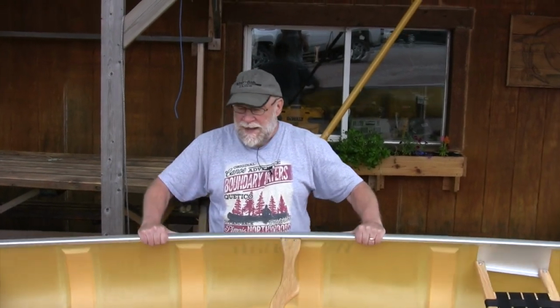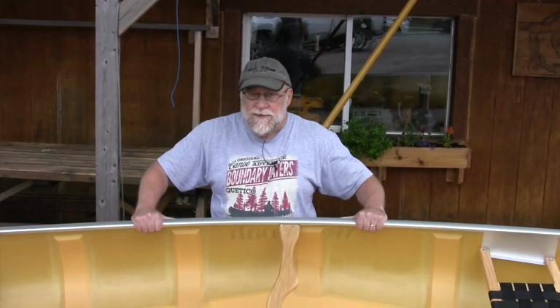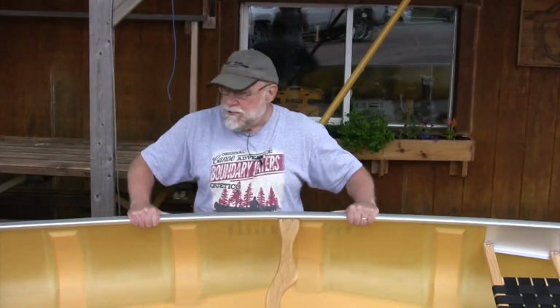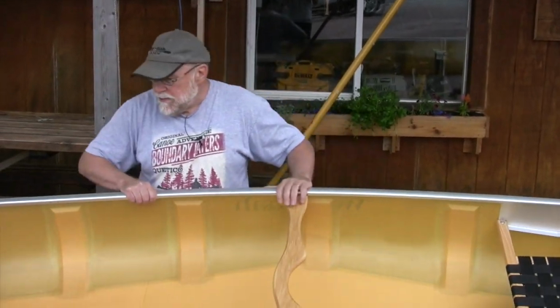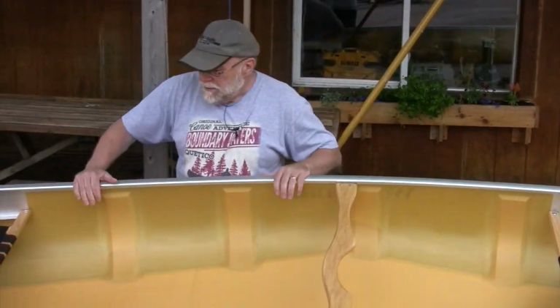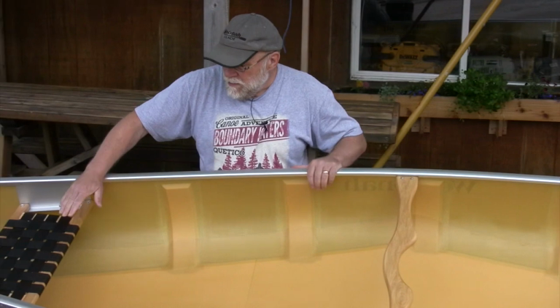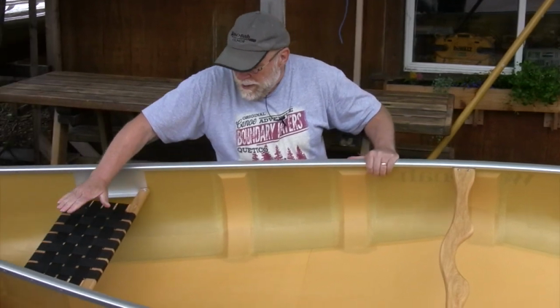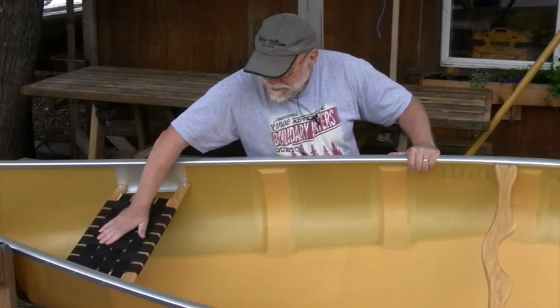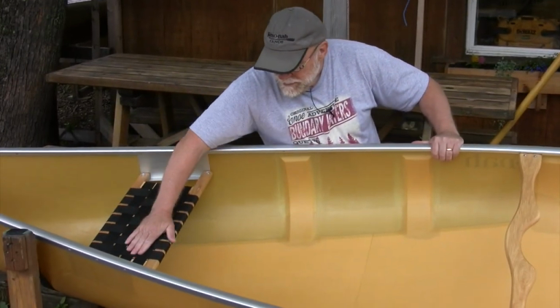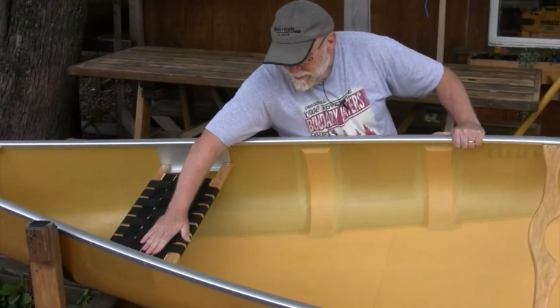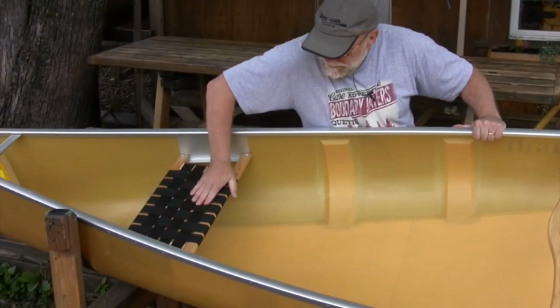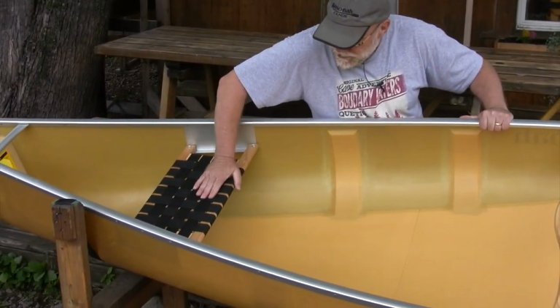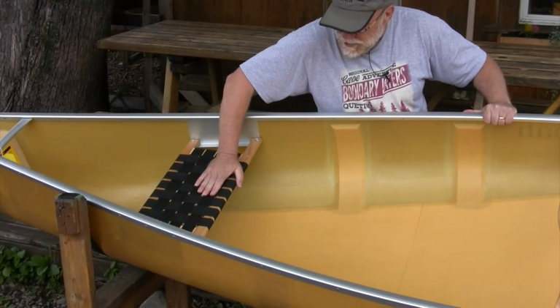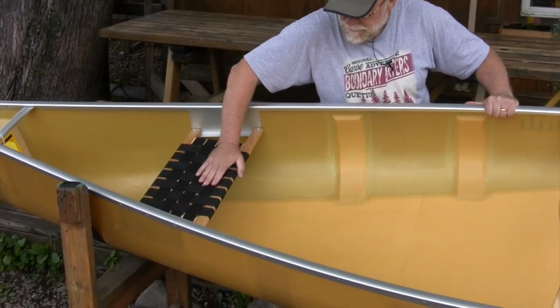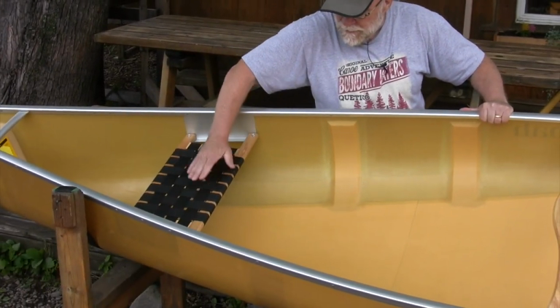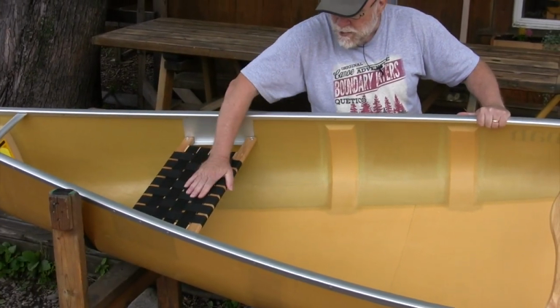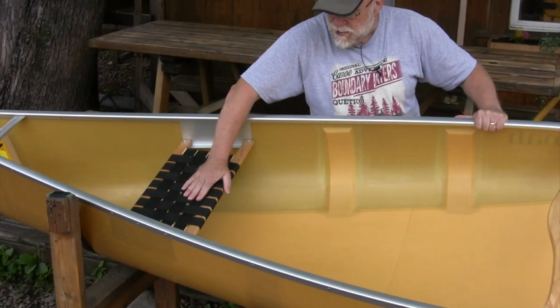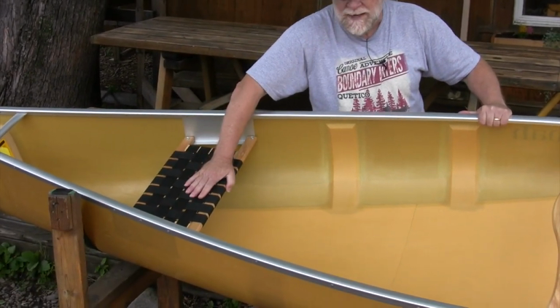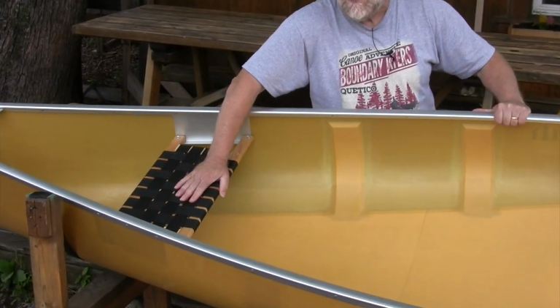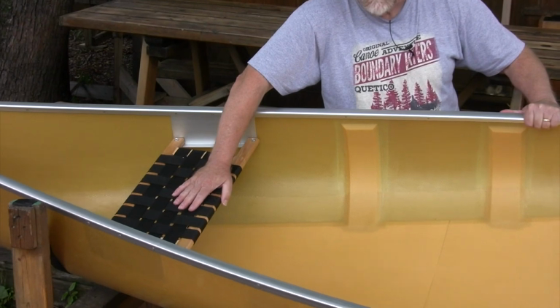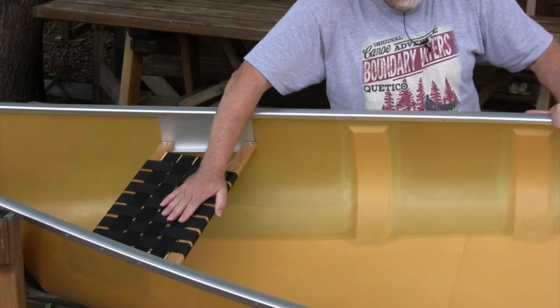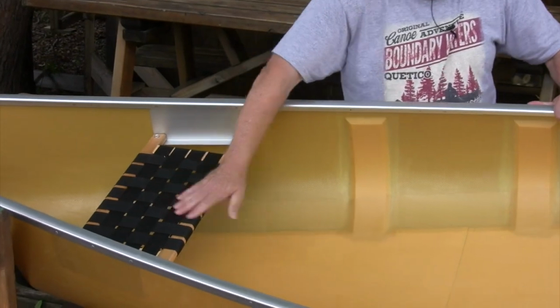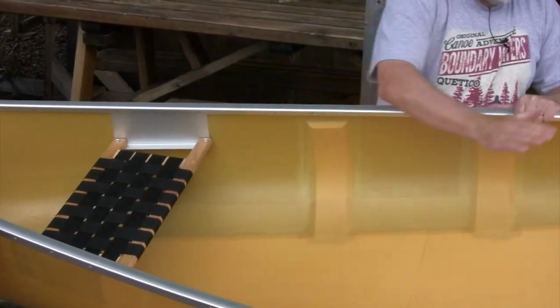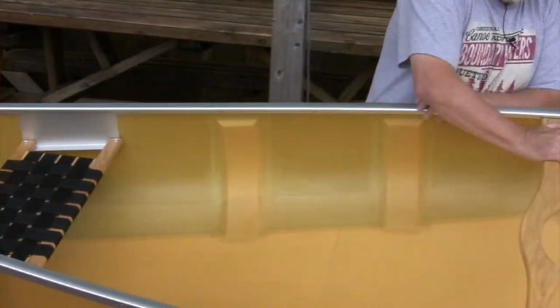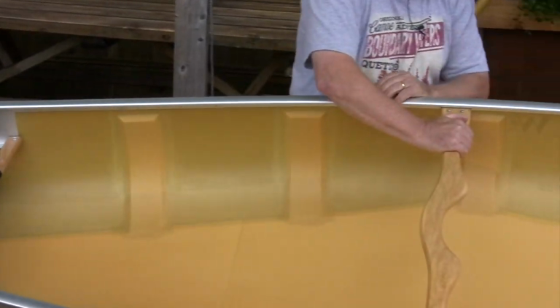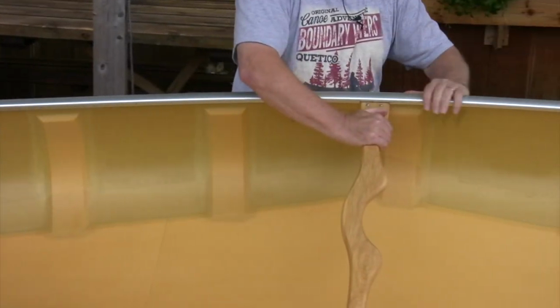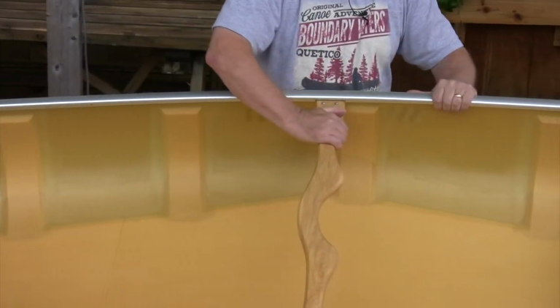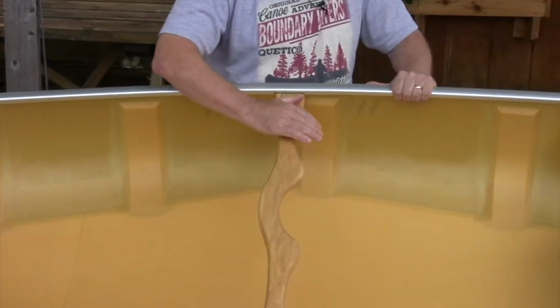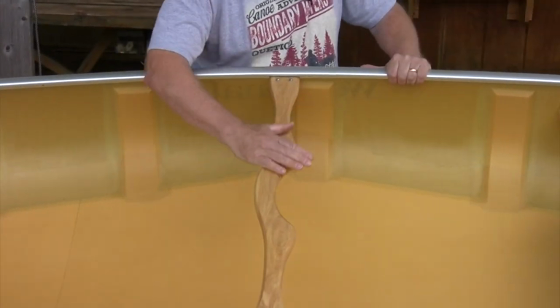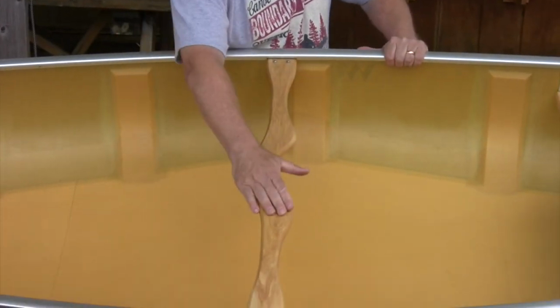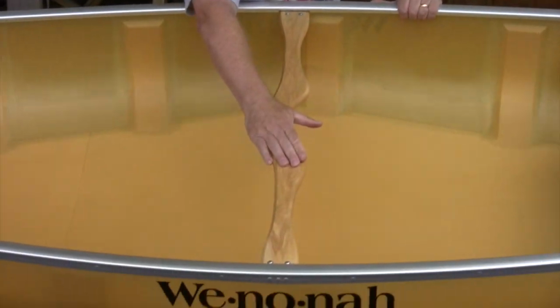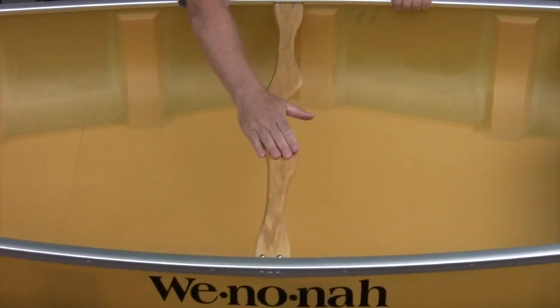Standard features include web traditional seats, though you could get cane seats if you wanted. It comes with a yoke if you're ever going to portage it — you'll want to put some portage pads on here.